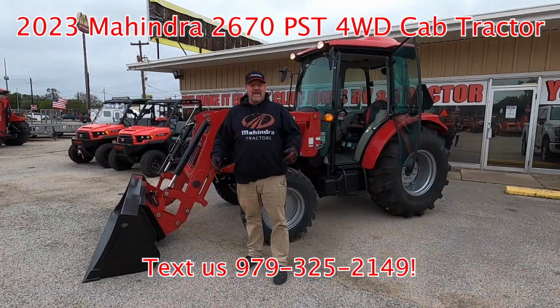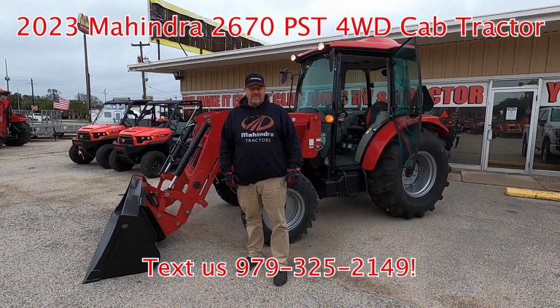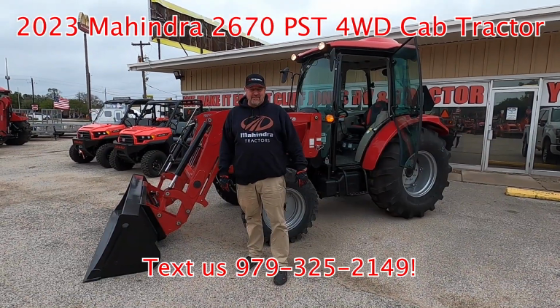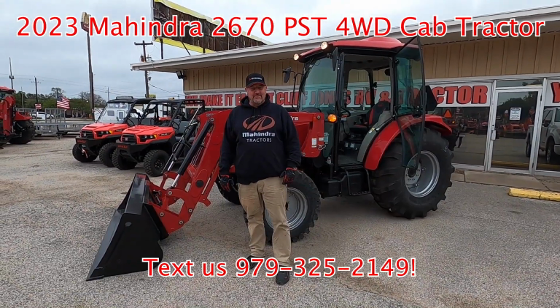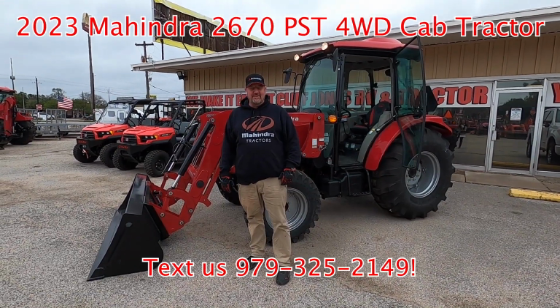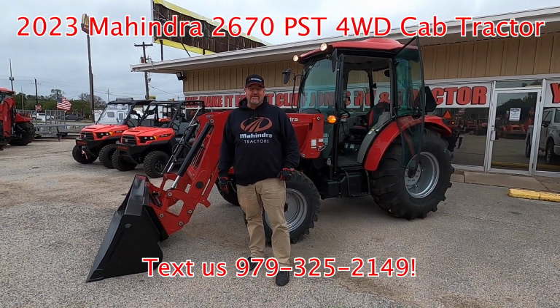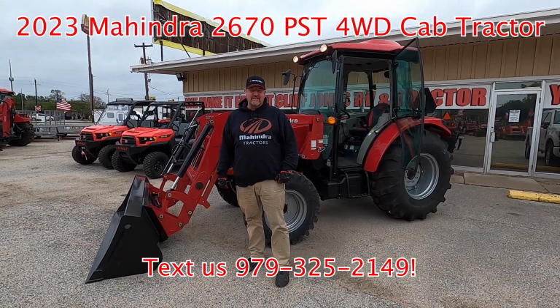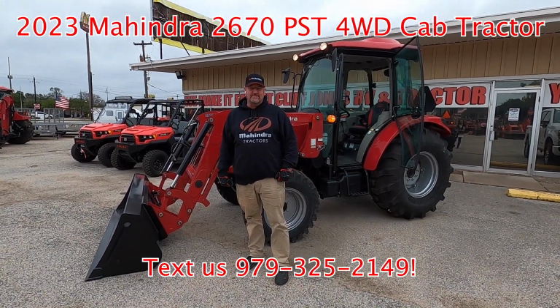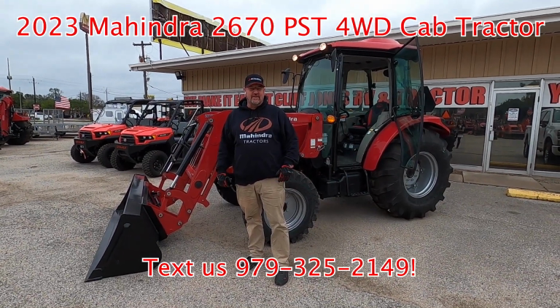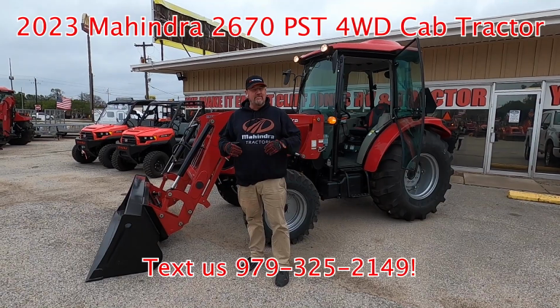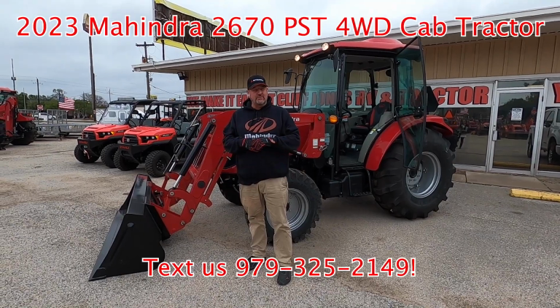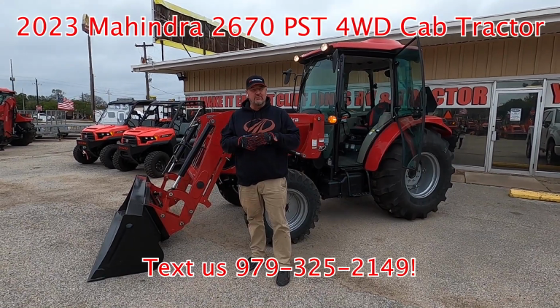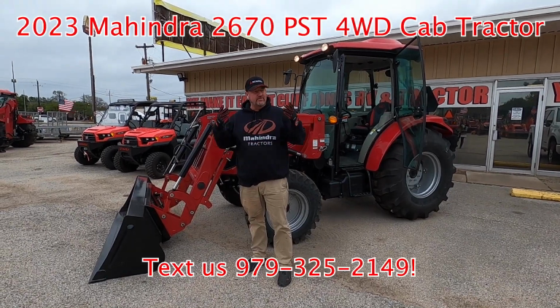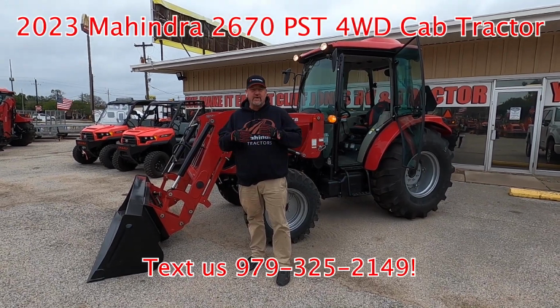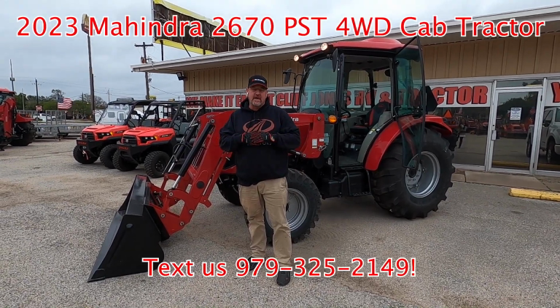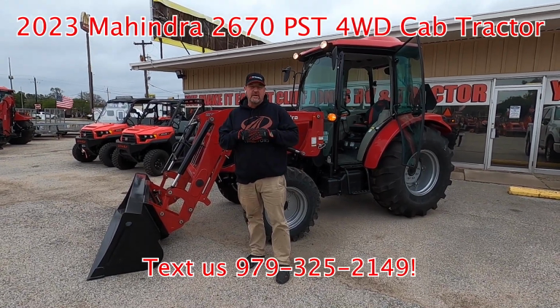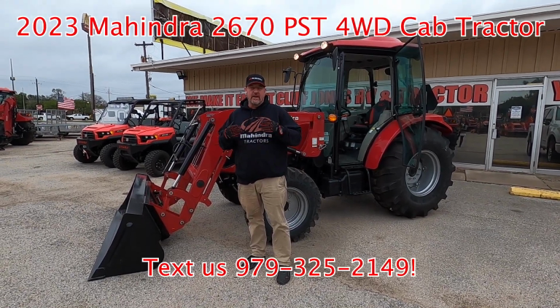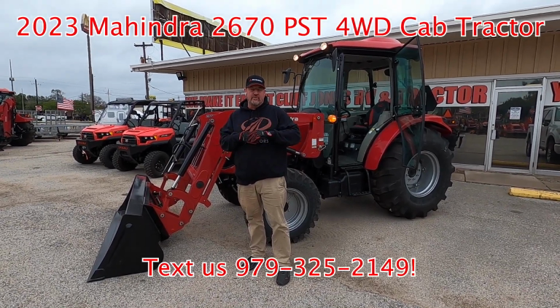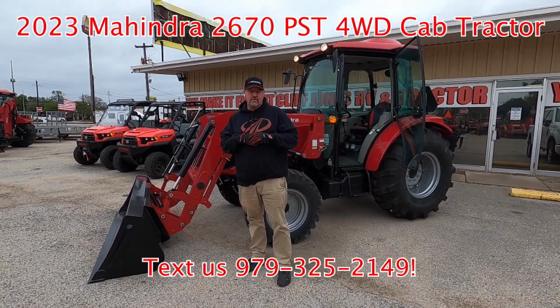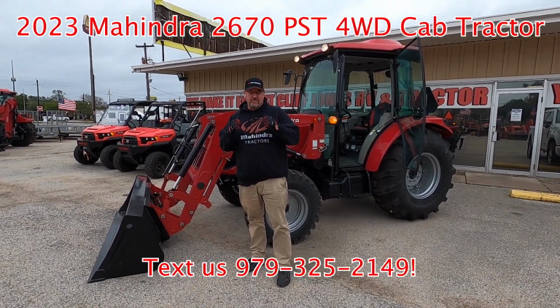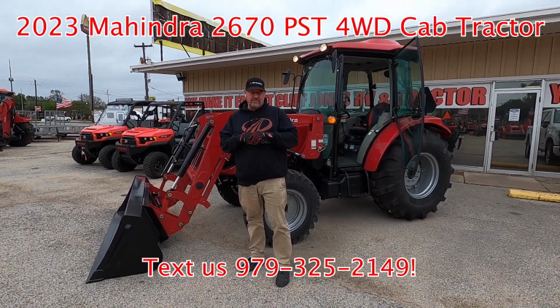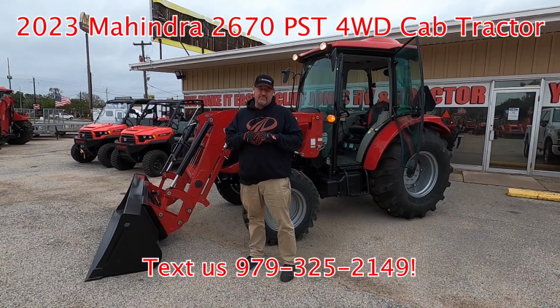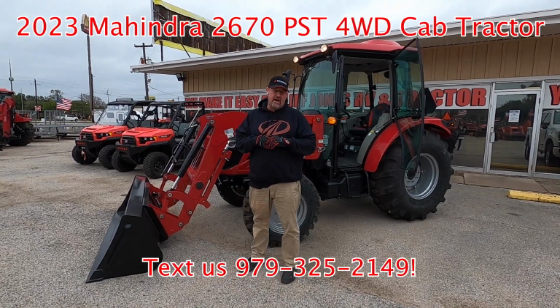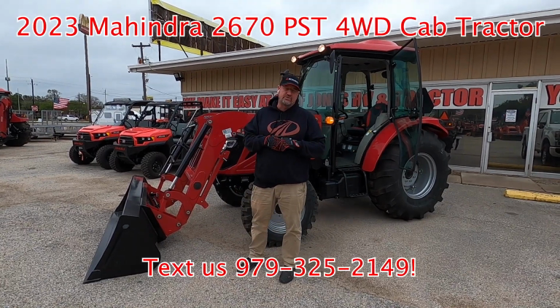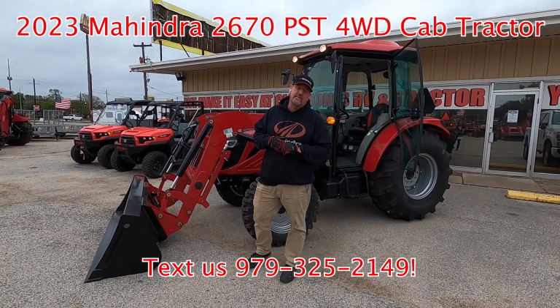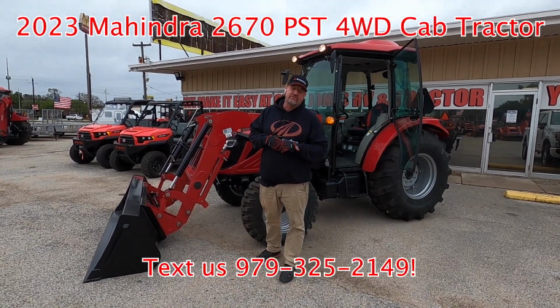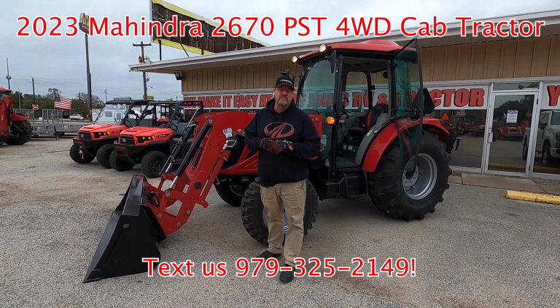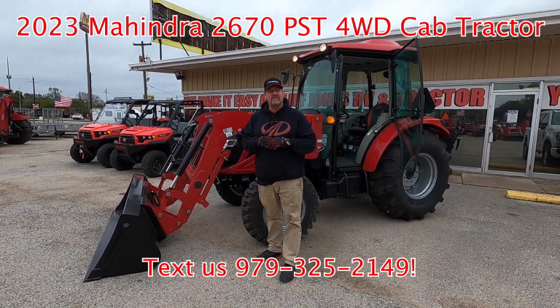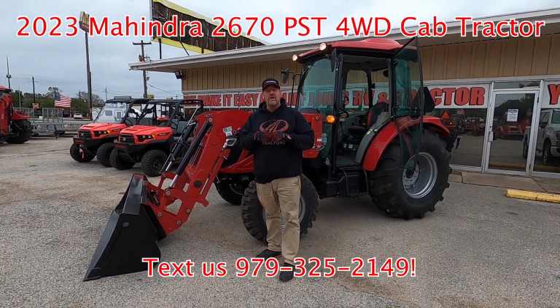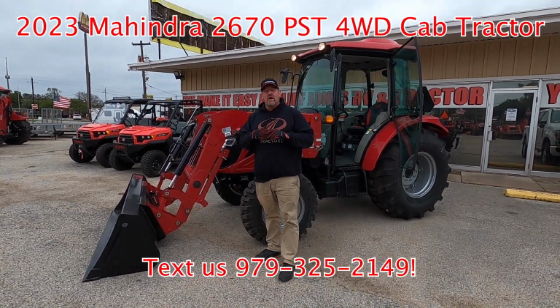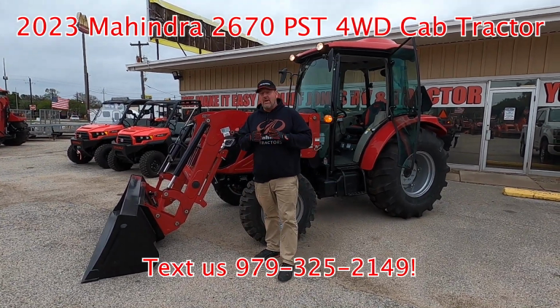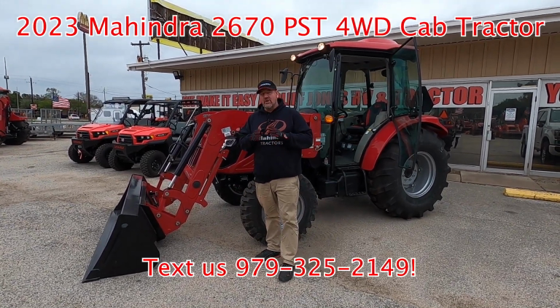Hey, good afternoon guys here at Cliff Jones RV and Tractor in Sealy, Texas. We have another special for you — it is cold out here today with a little bit of drizzle, but let me show you about this cab tractor behind me, which is going to be the Mahindra 2670 Power Shuttle Shift cab tractor with a loader.